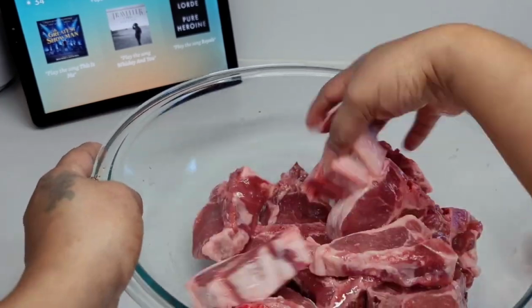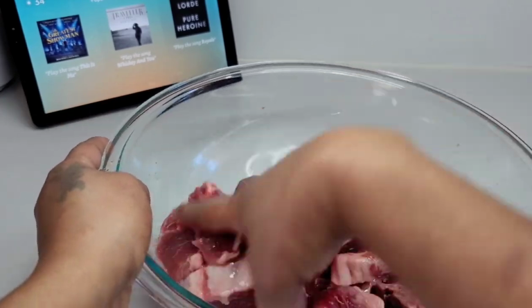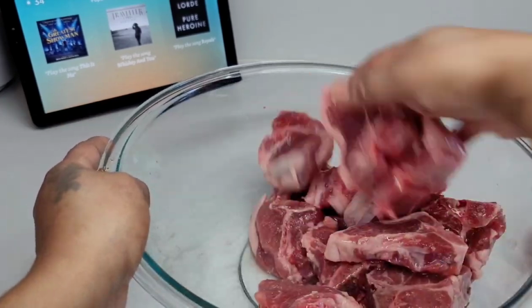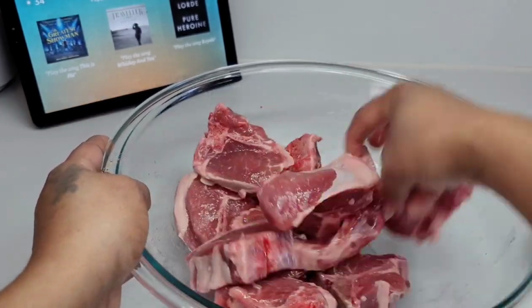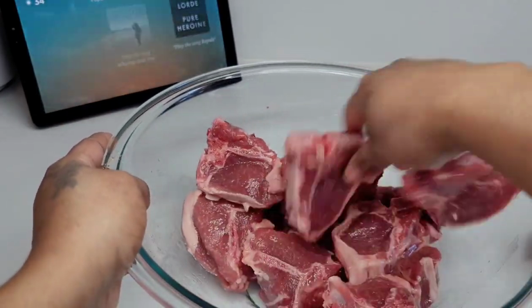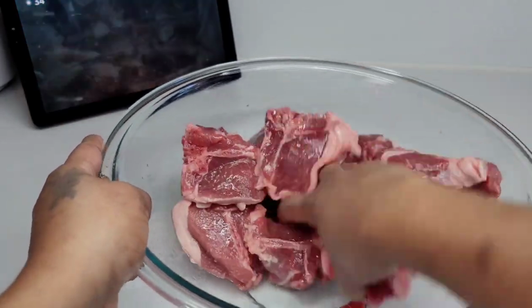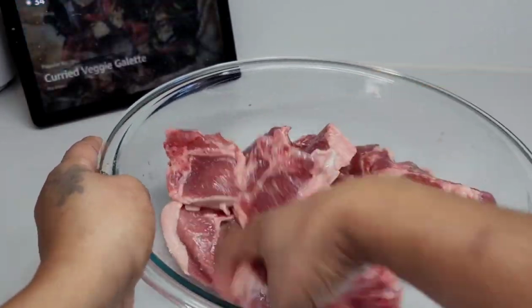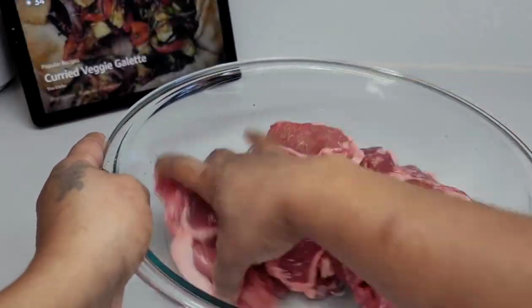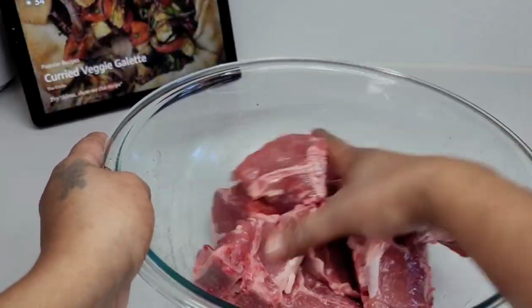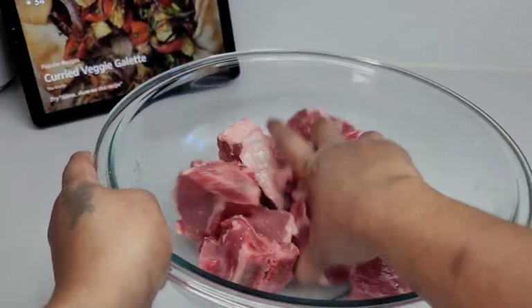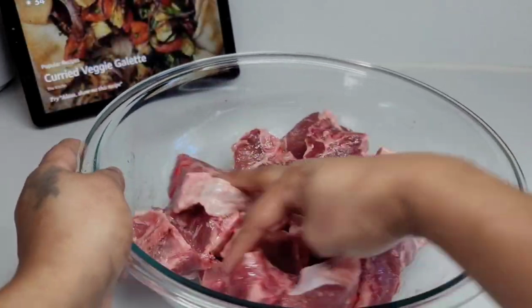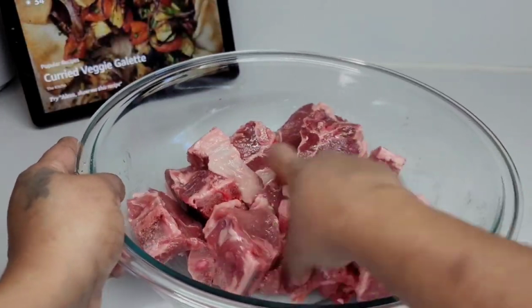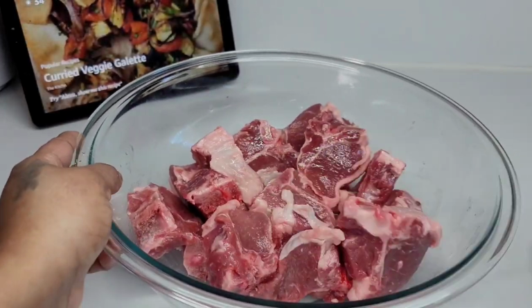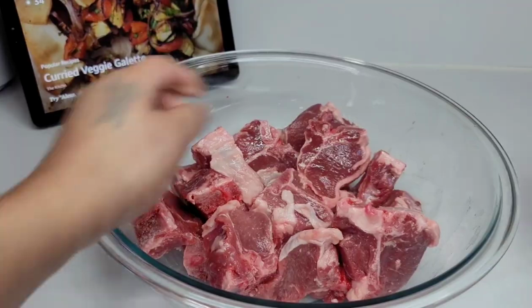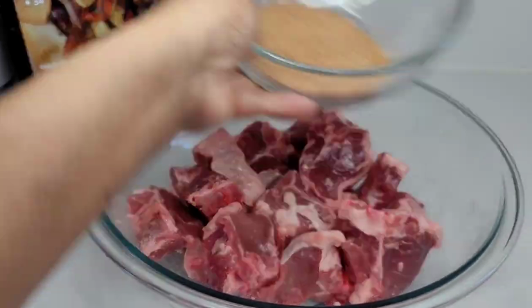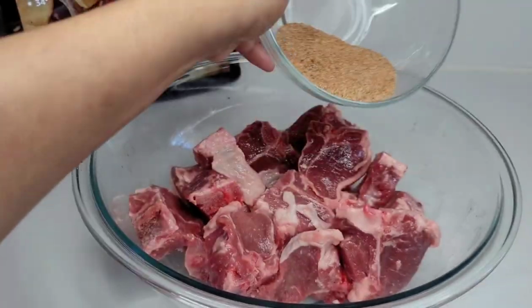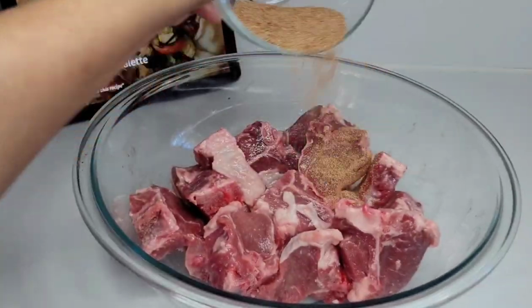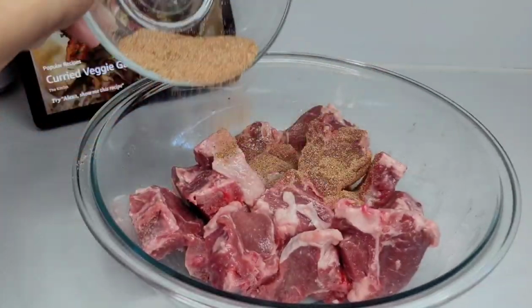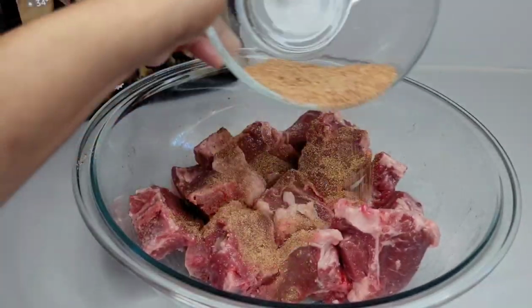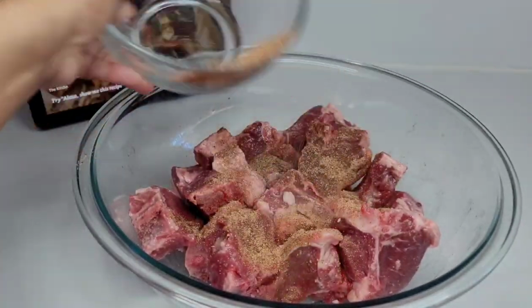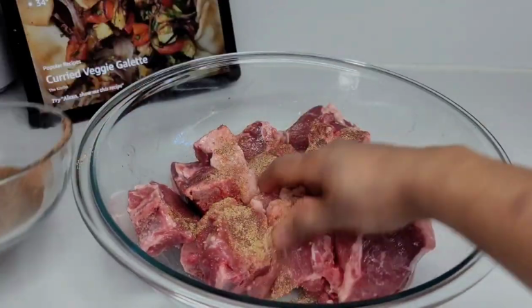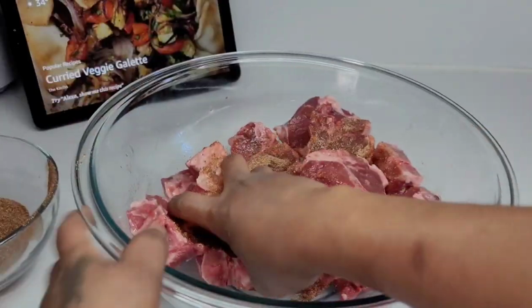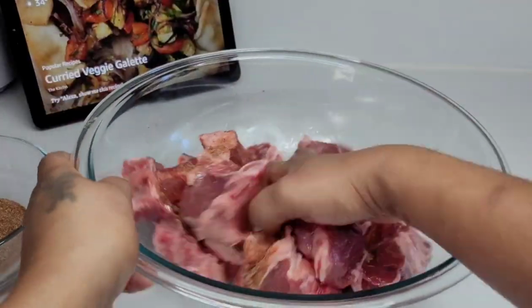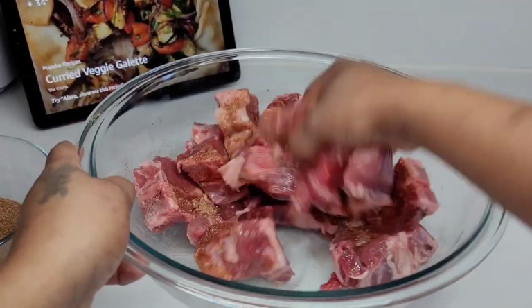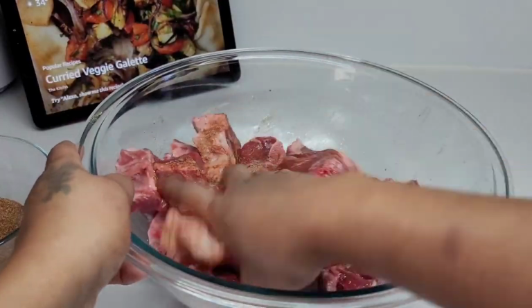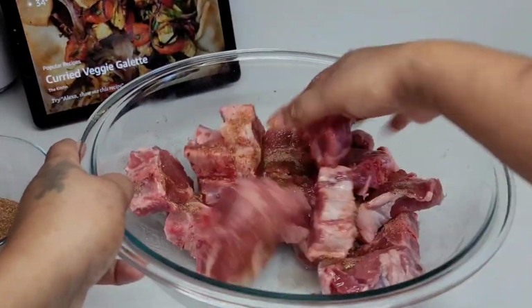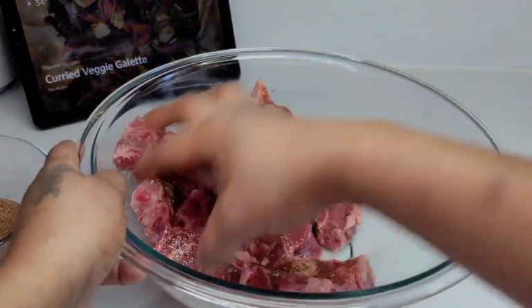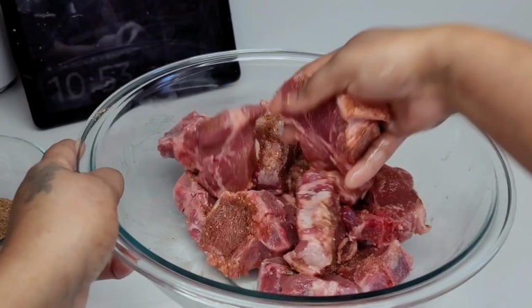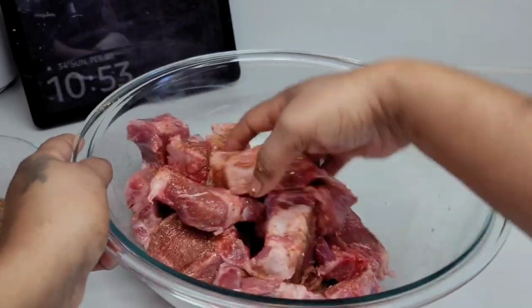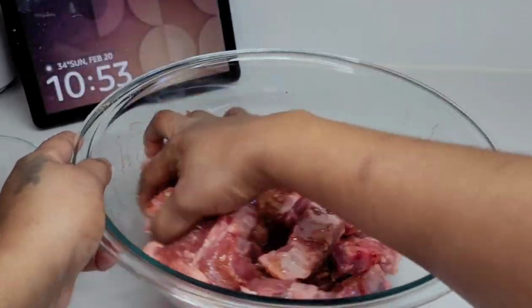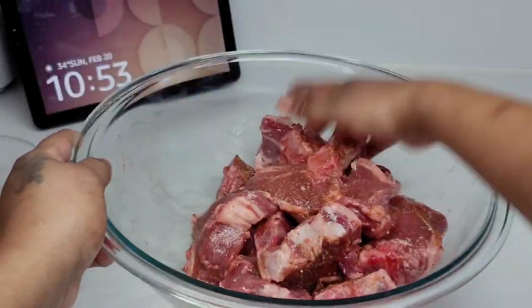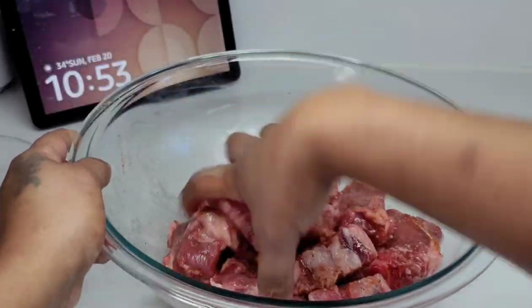Once the oil is massaged into the meat, we will add the seasonings. Make sure that they are well coated, and we'll let this sit and rest for about two hours.